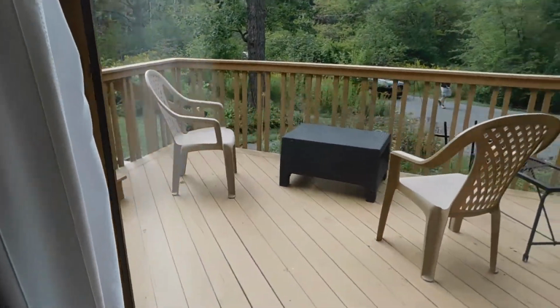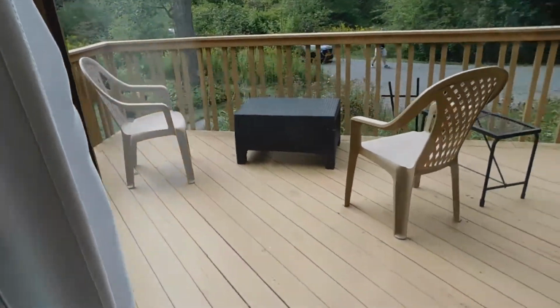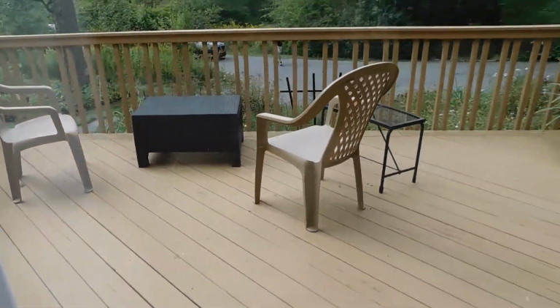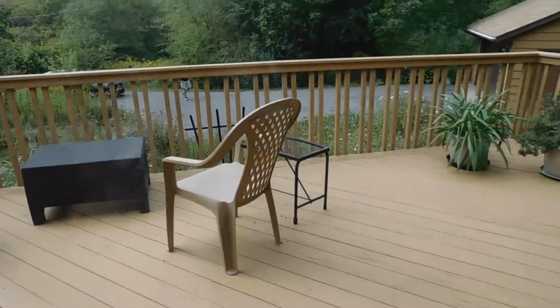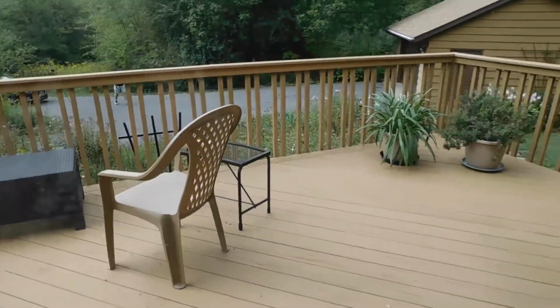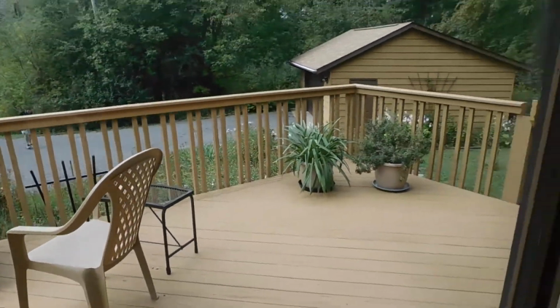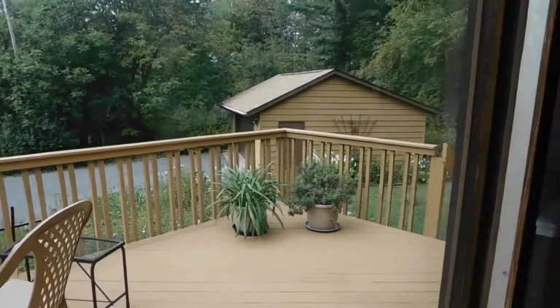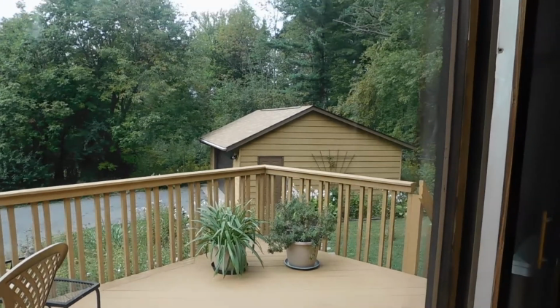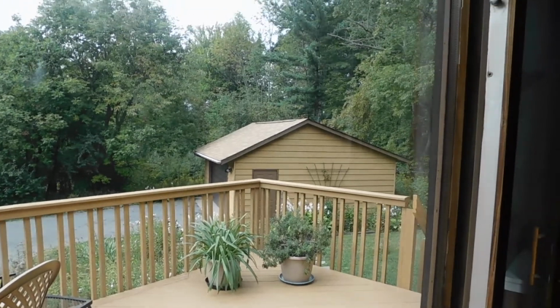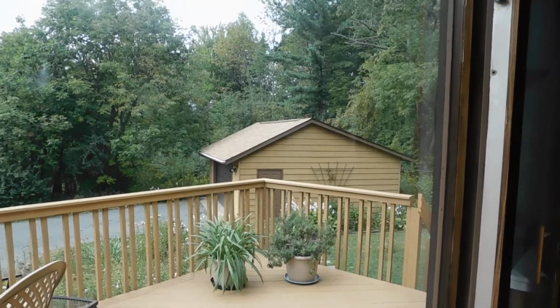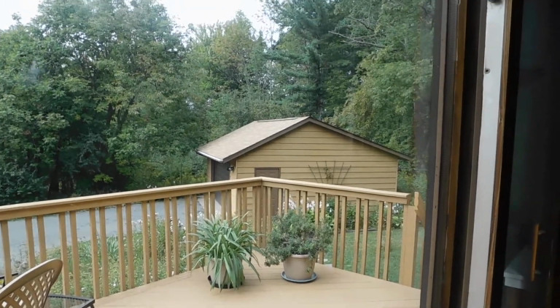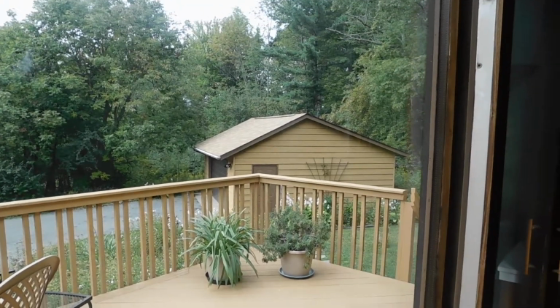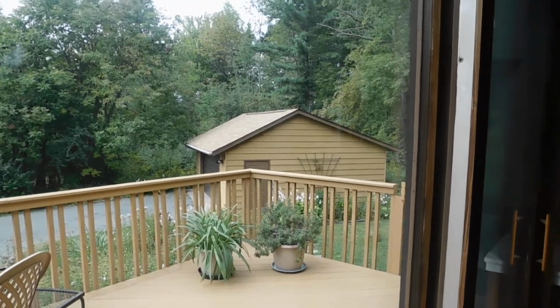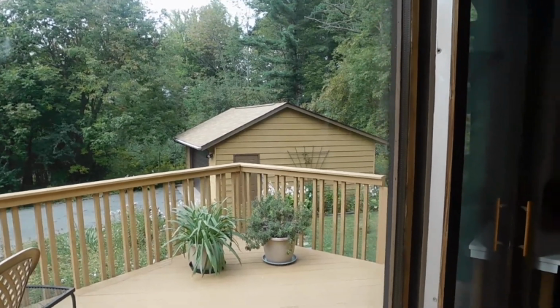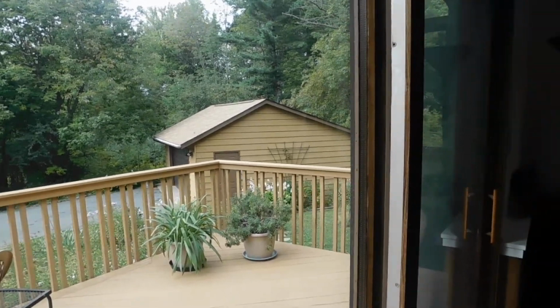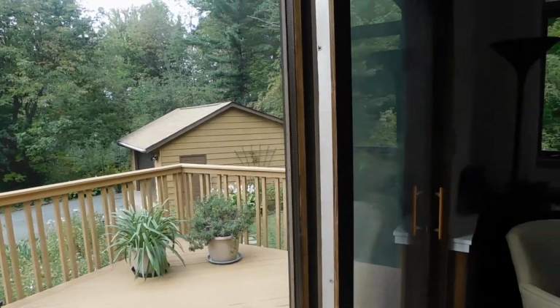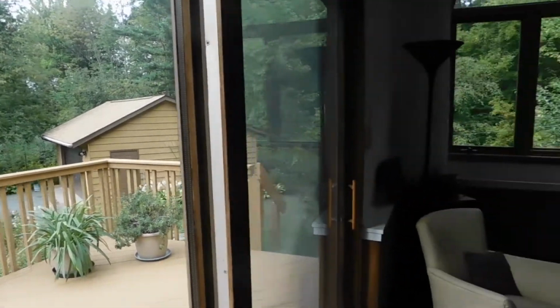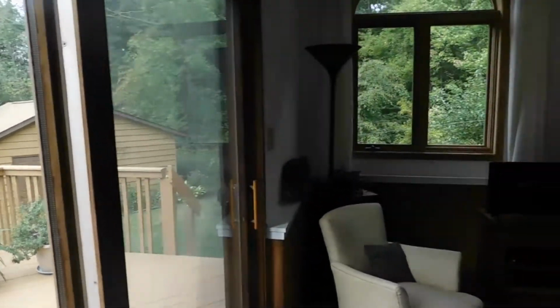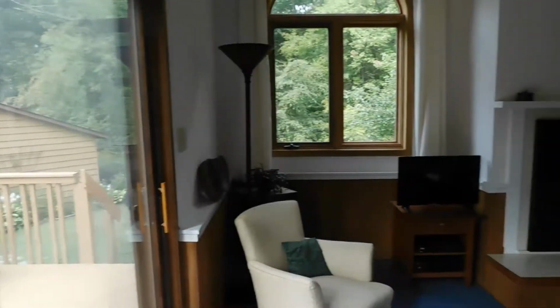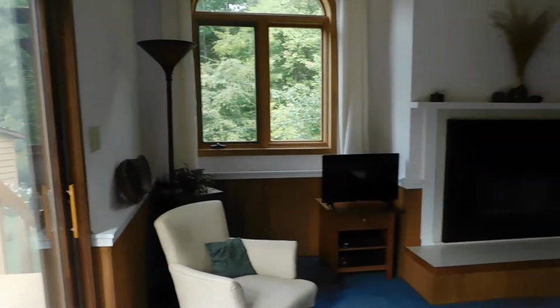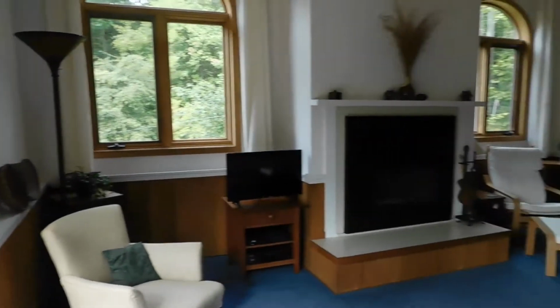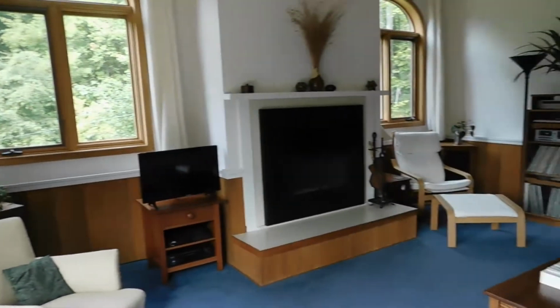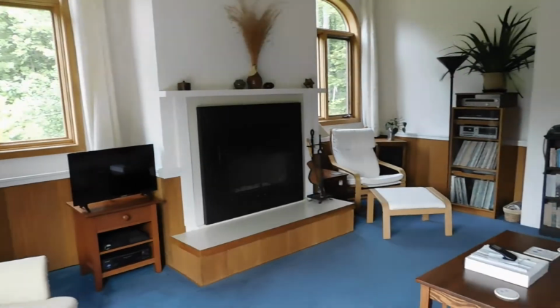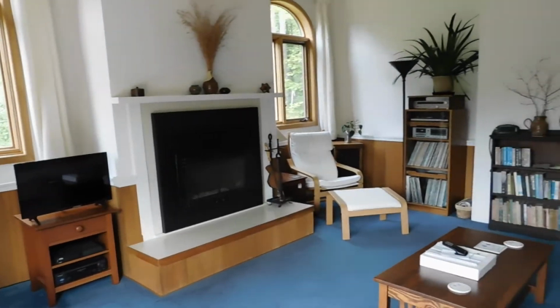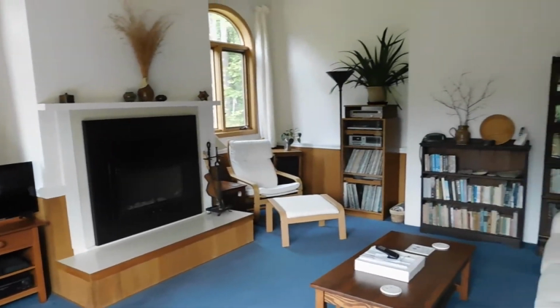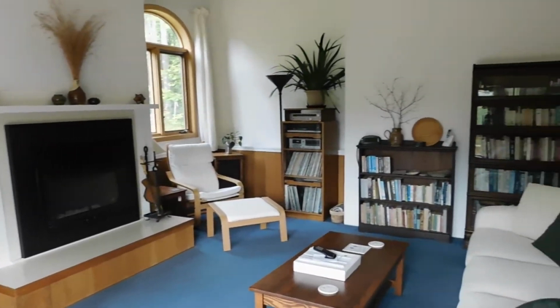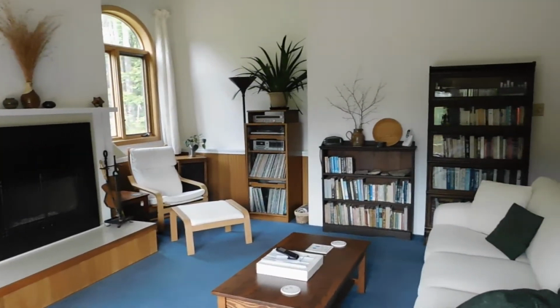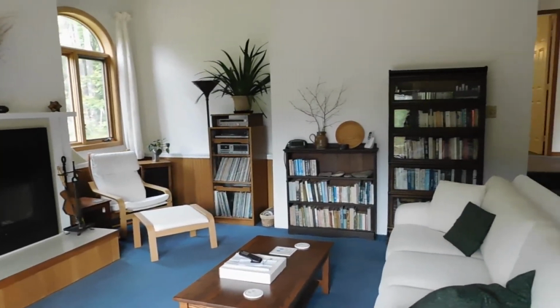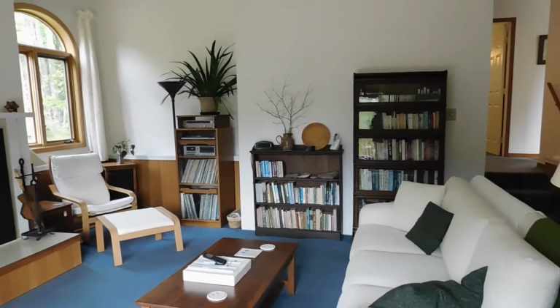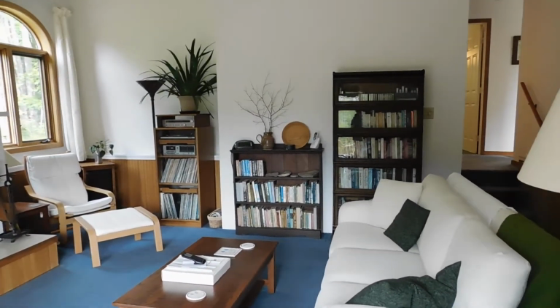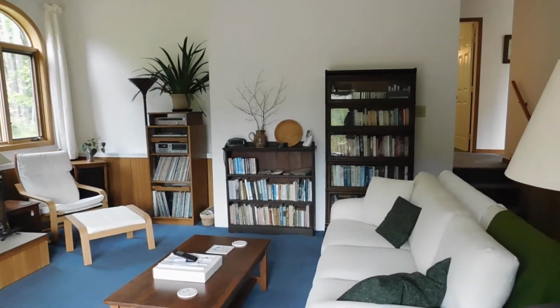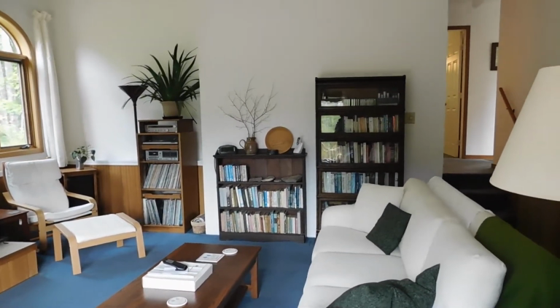The photographer is here doing the 3D tour. There's a detached two-car garage. You're going to want to spend a lot of time in this room.